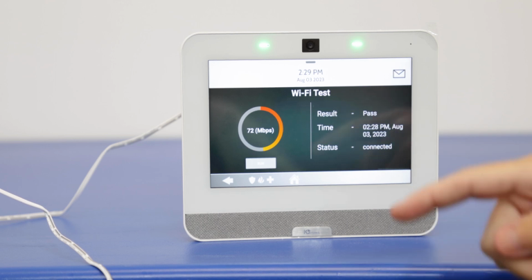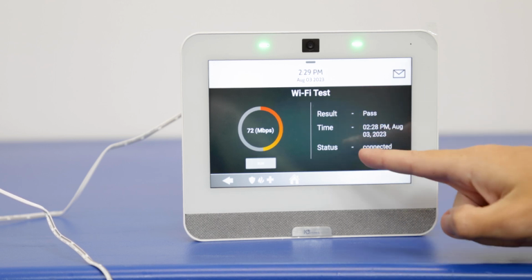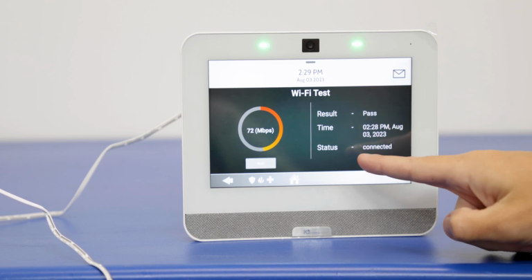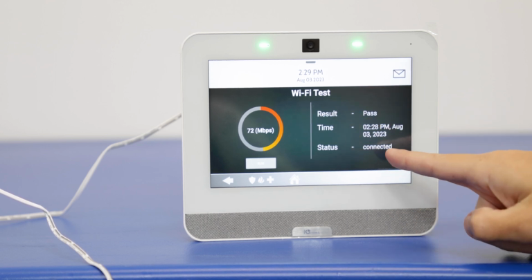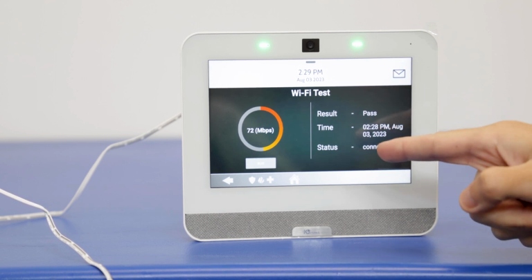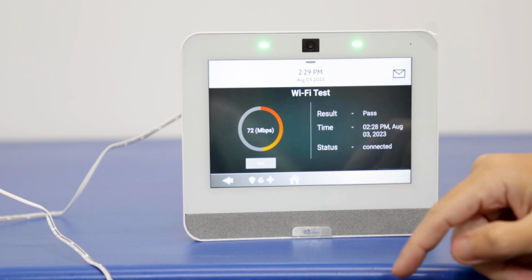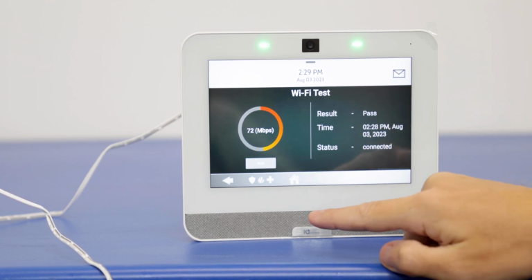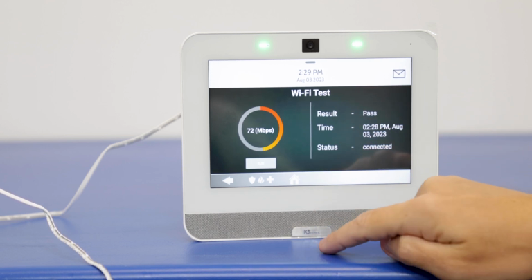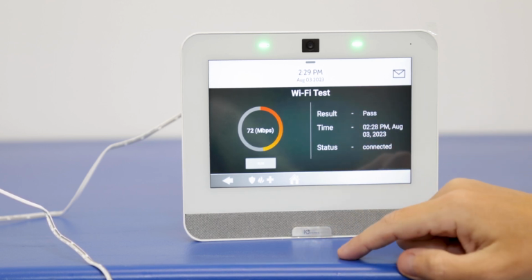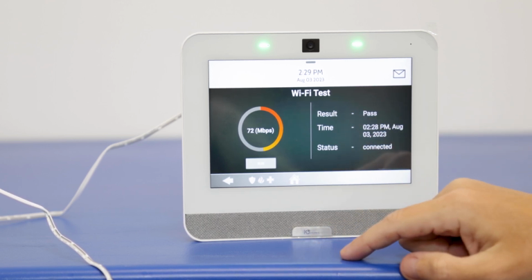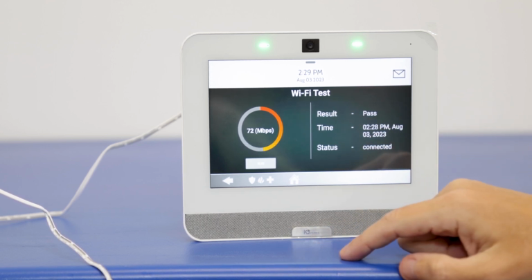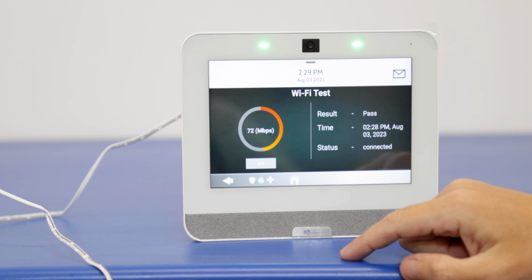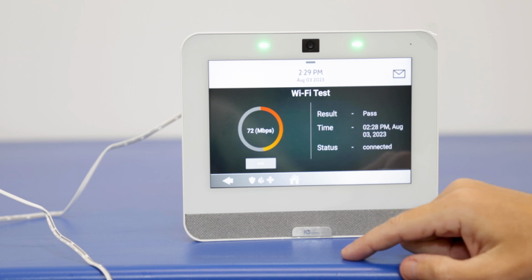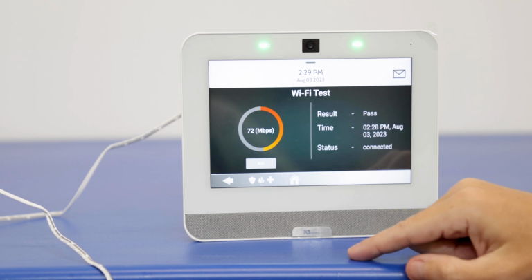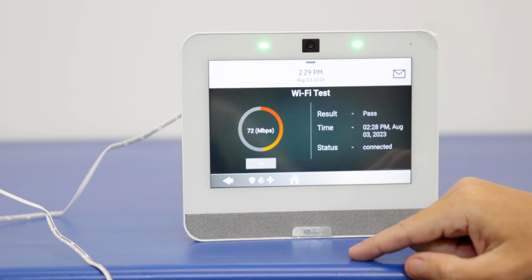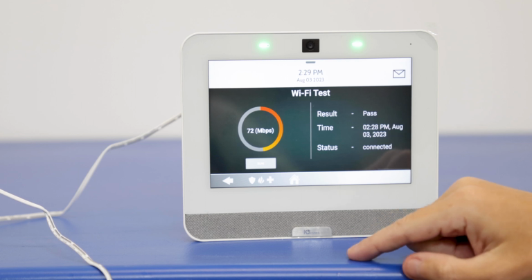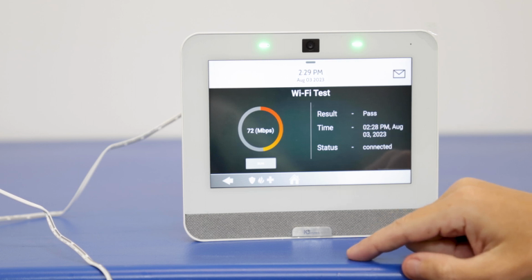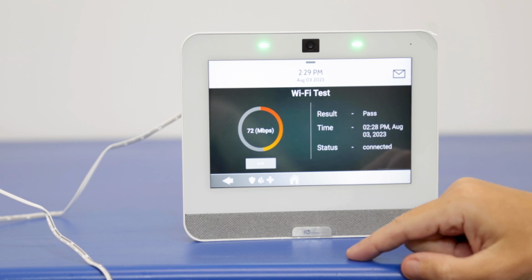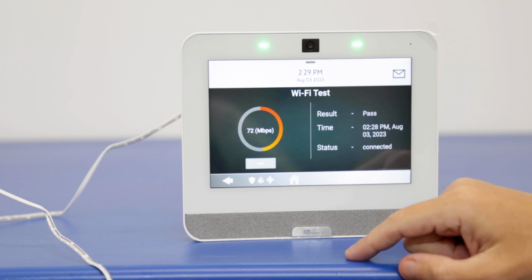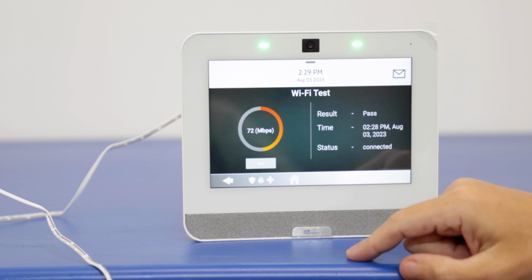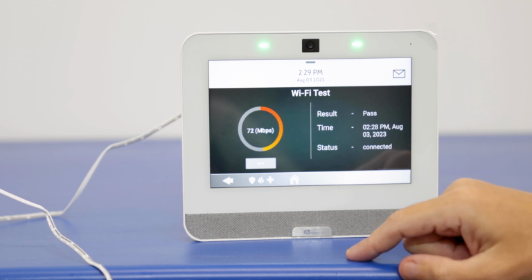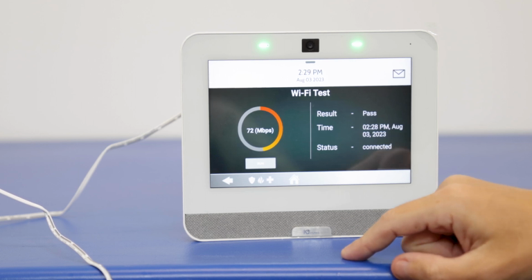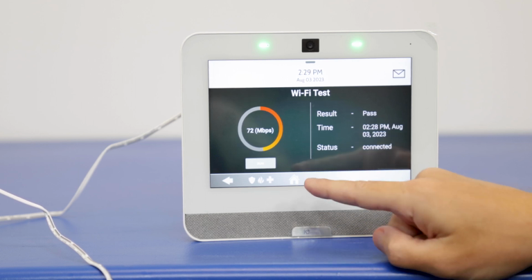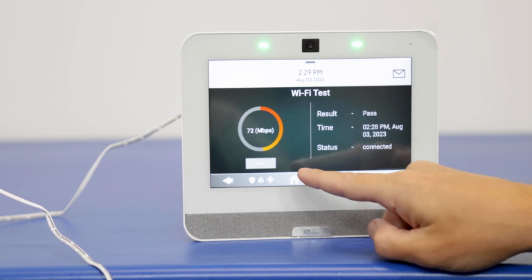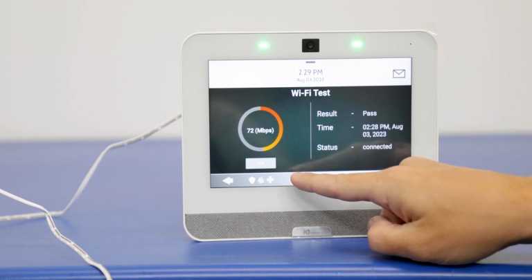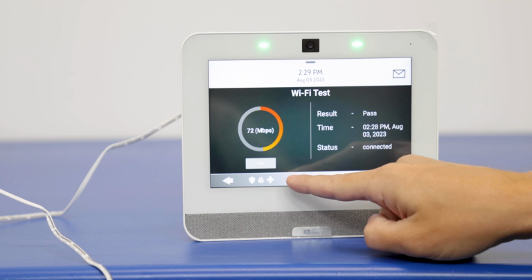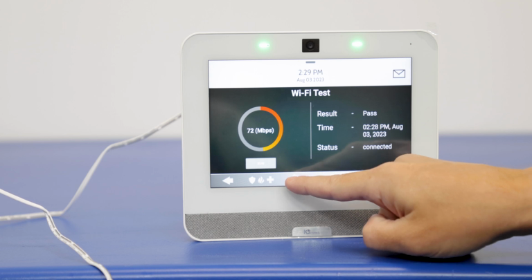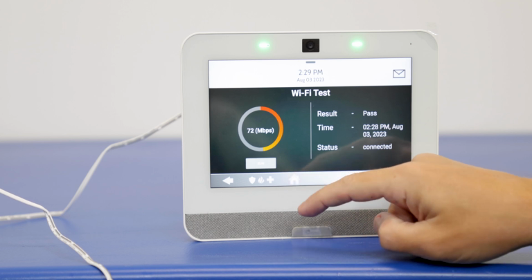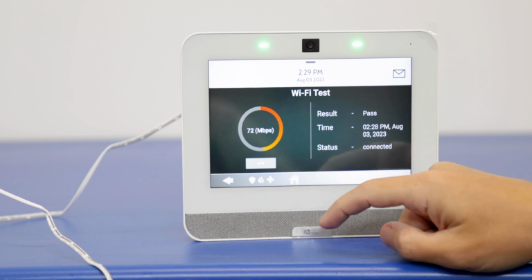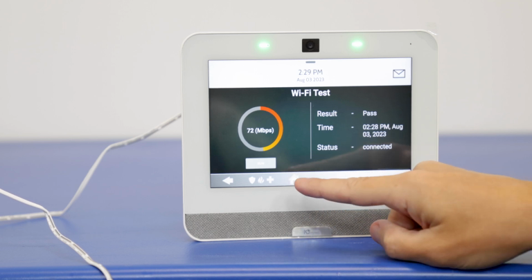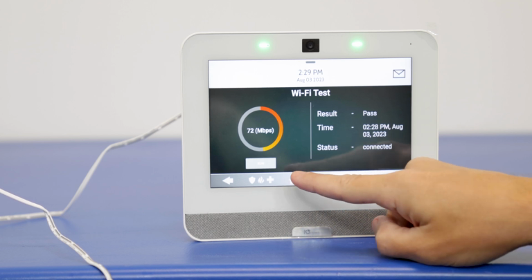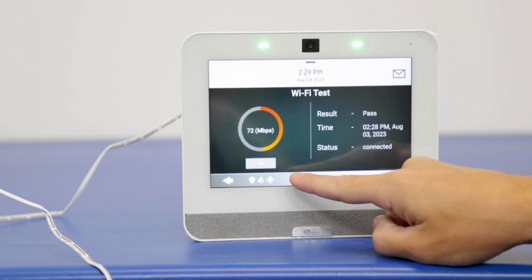The status is connected. So we know we are connected to the Wi-Fi and it's in a functional state for it to work if it ever needs to send out signals through that Wi-Fi connection.